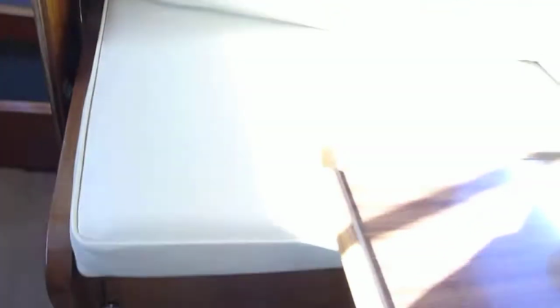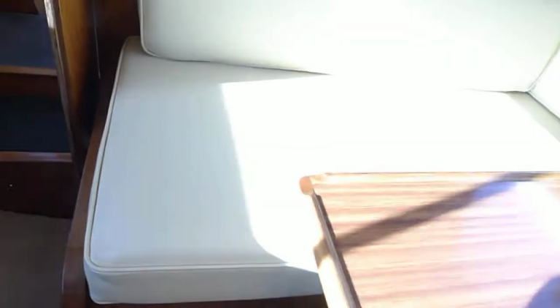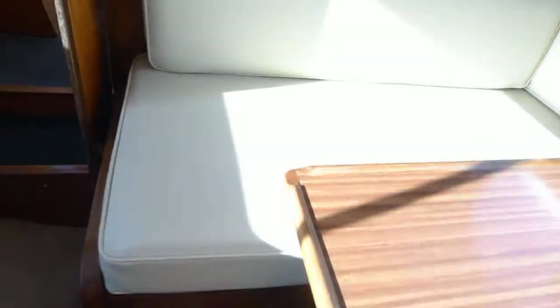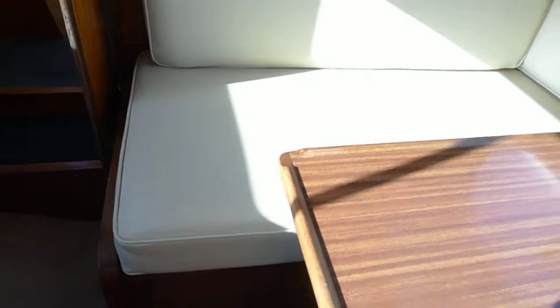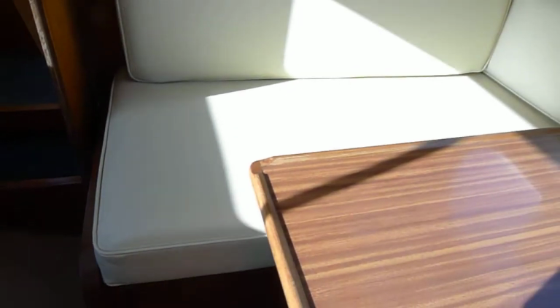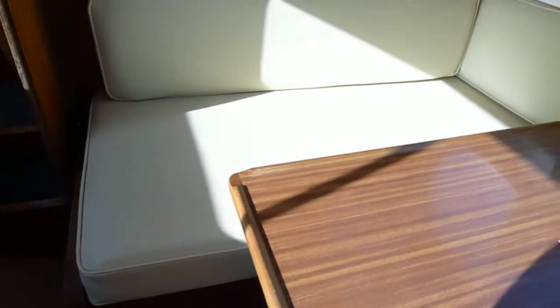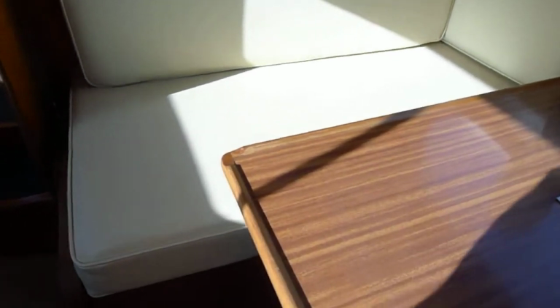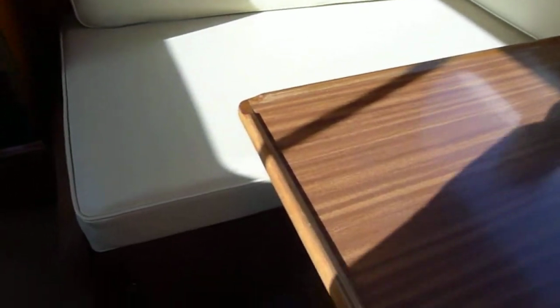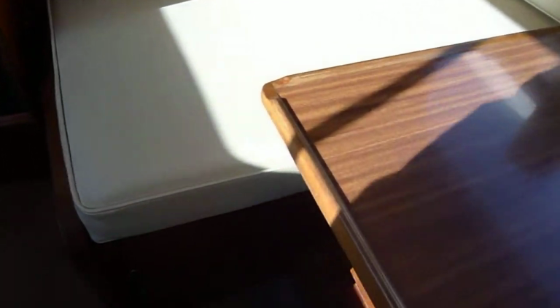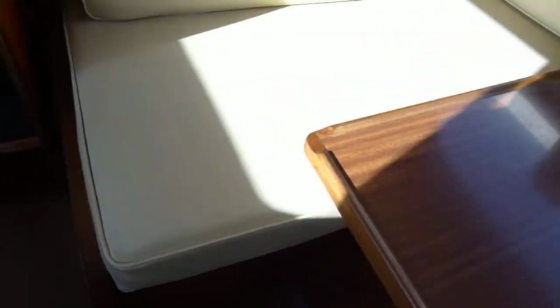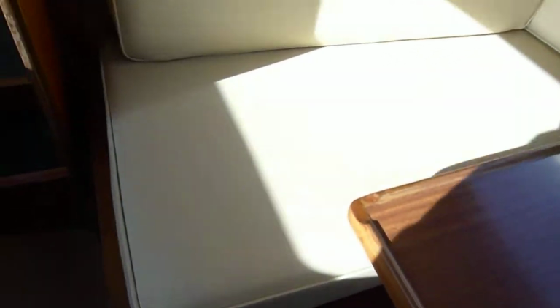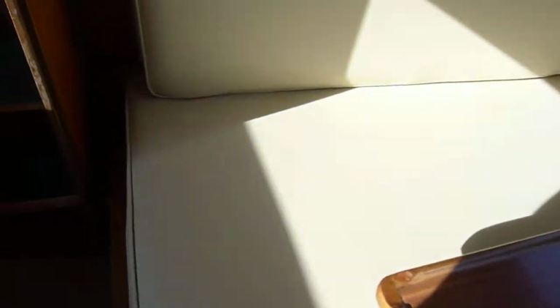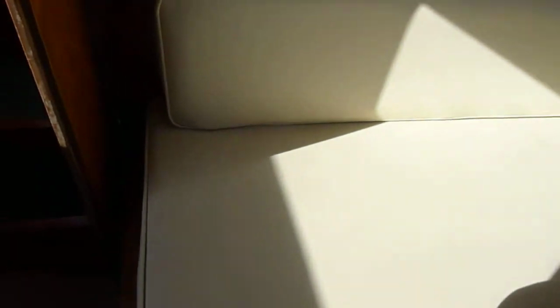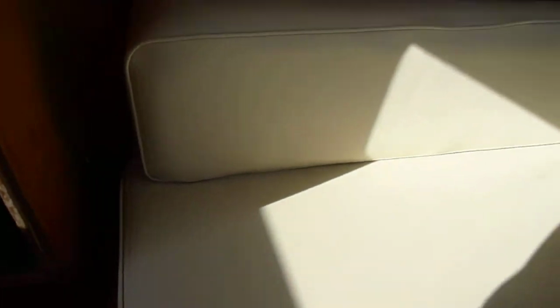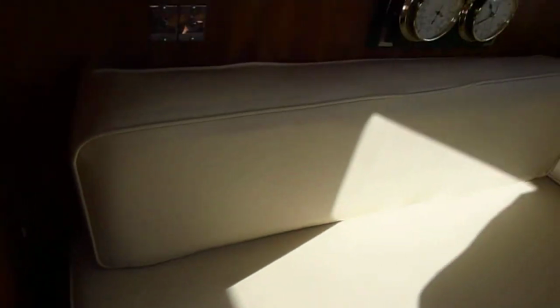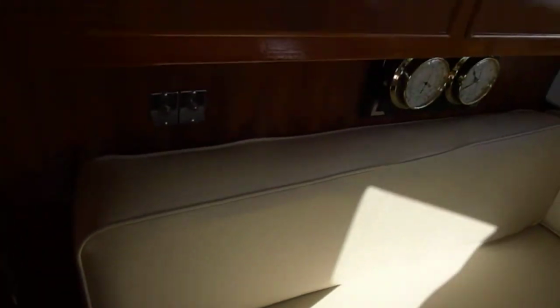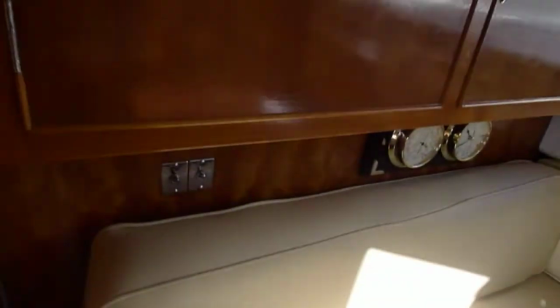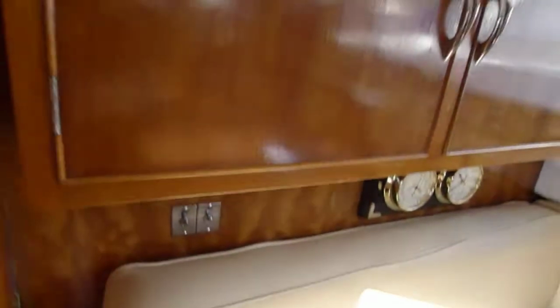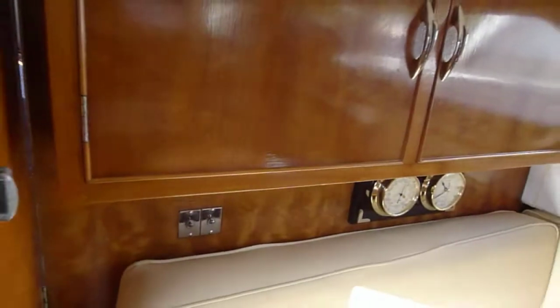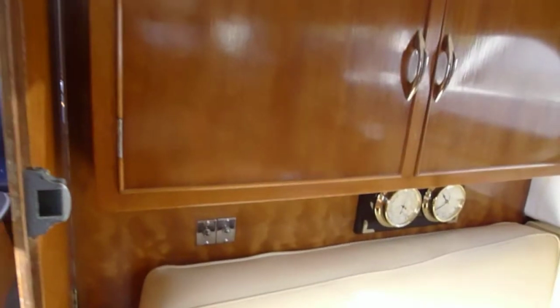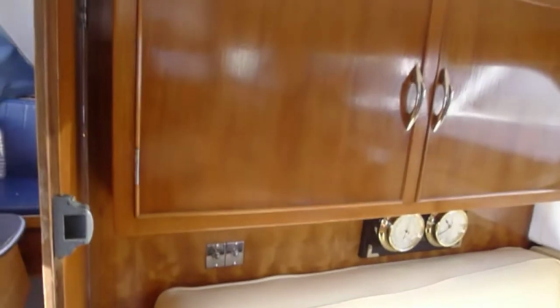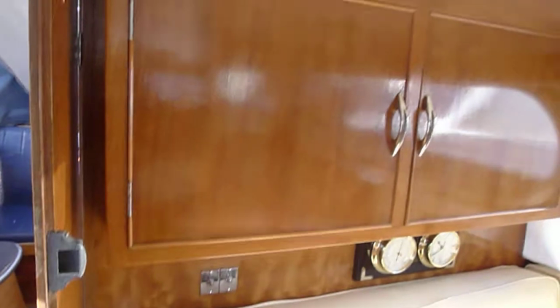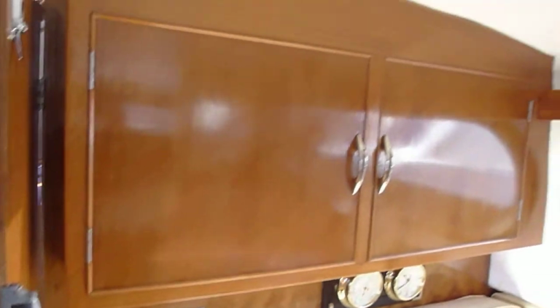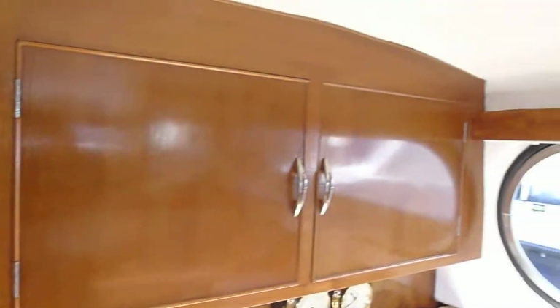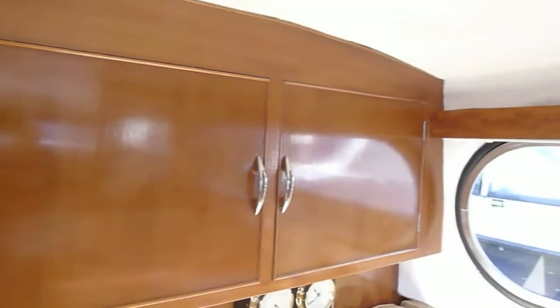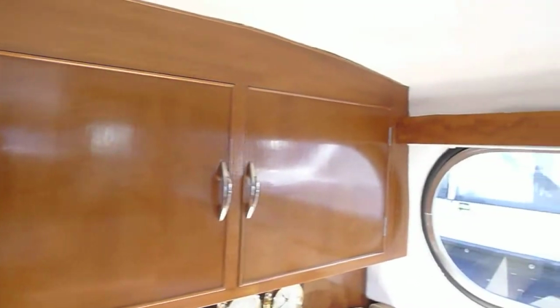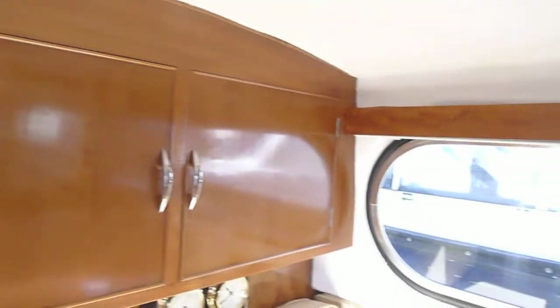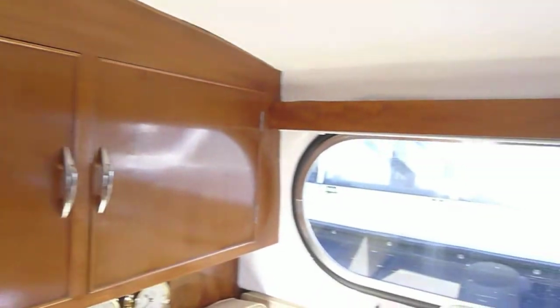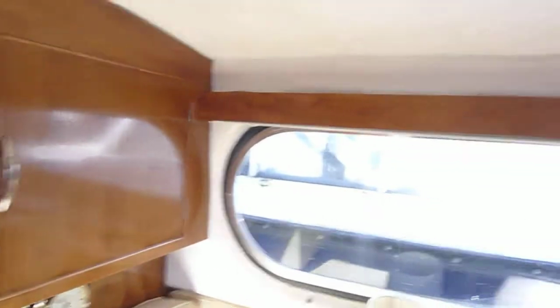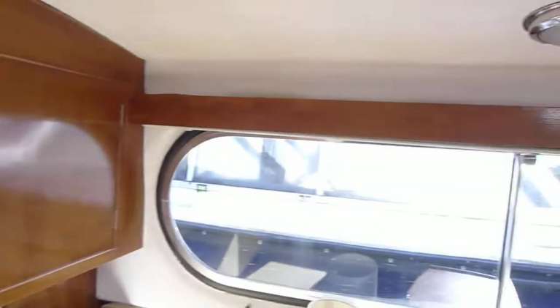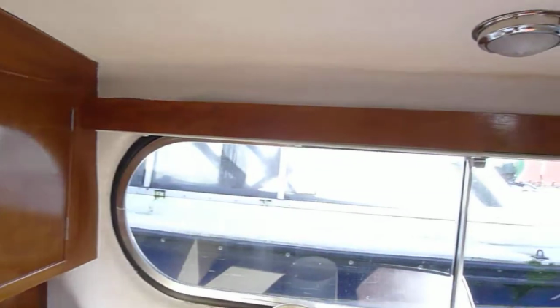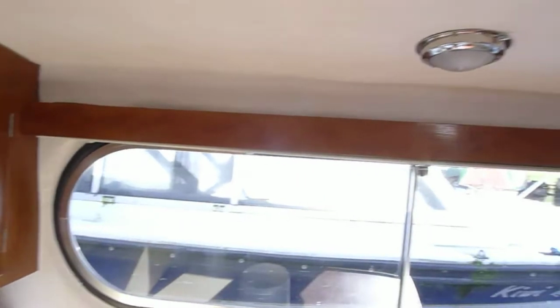Very good upholstery on this one, almost new — beautiful cream. Come round to lockers and lovely finished woodwork.